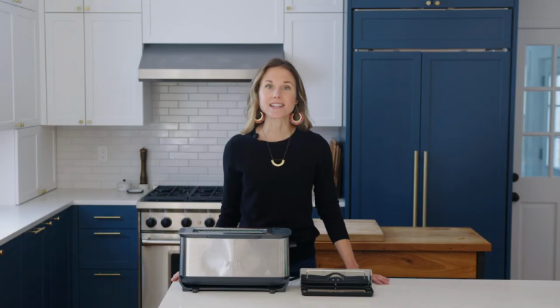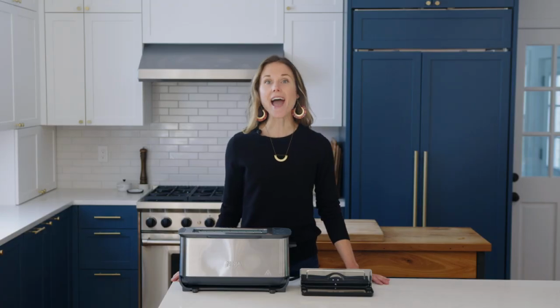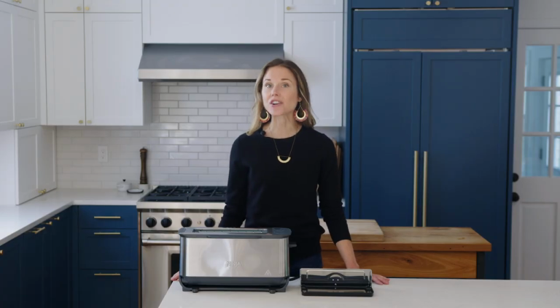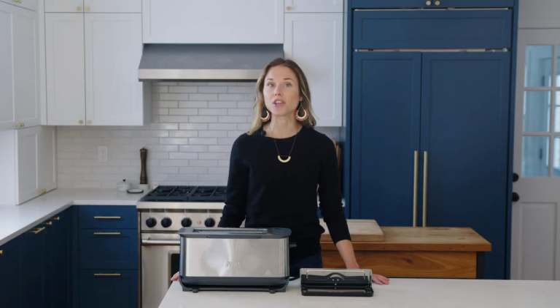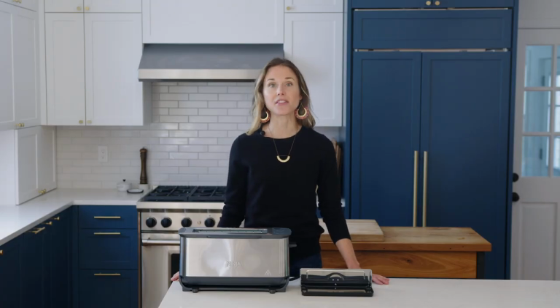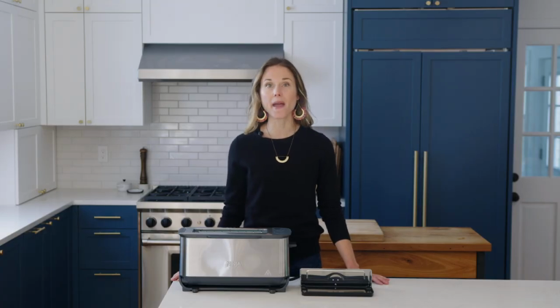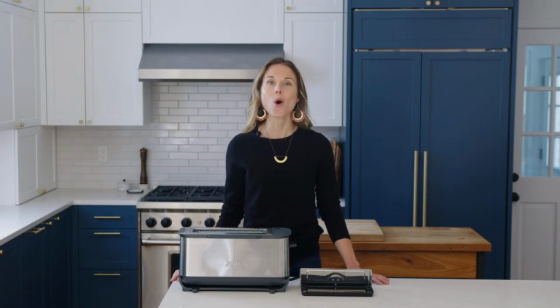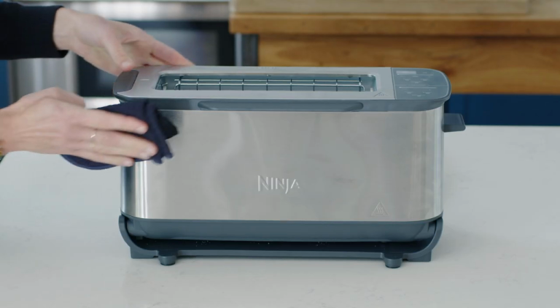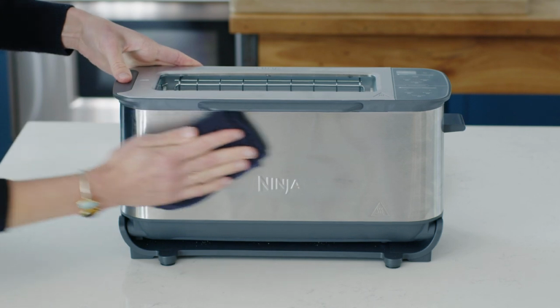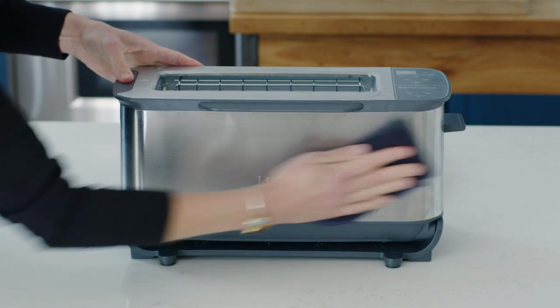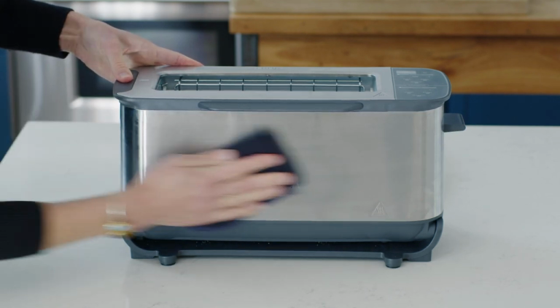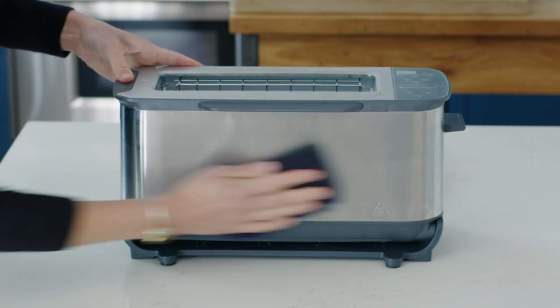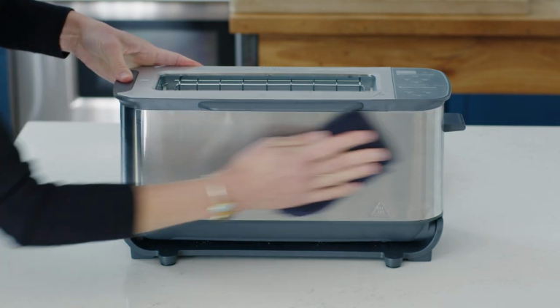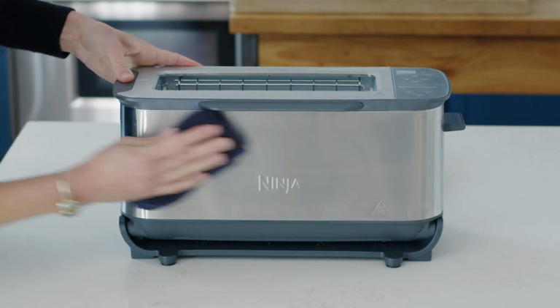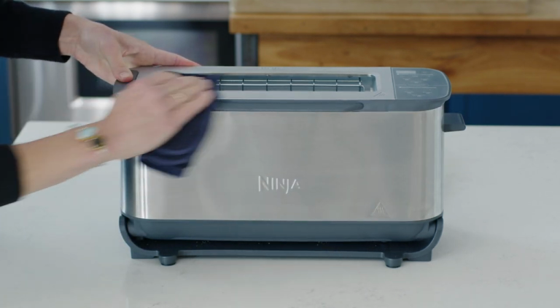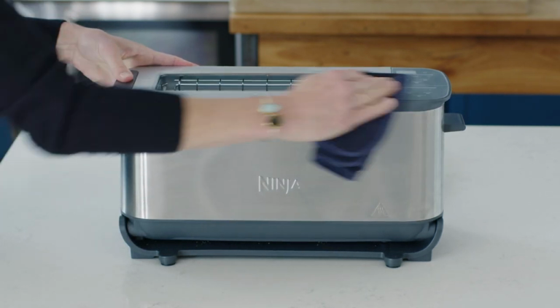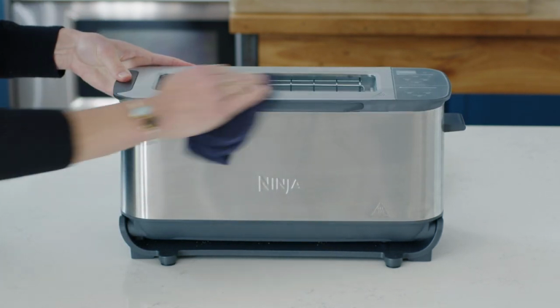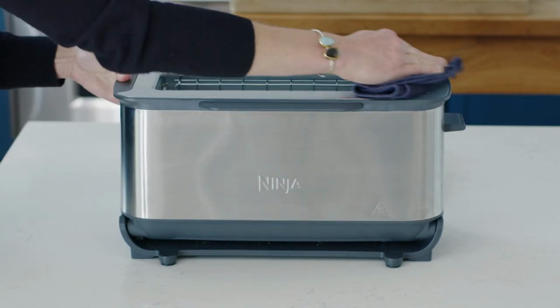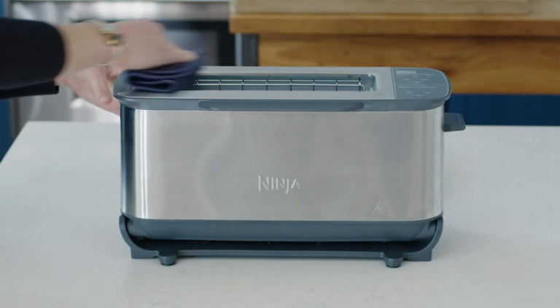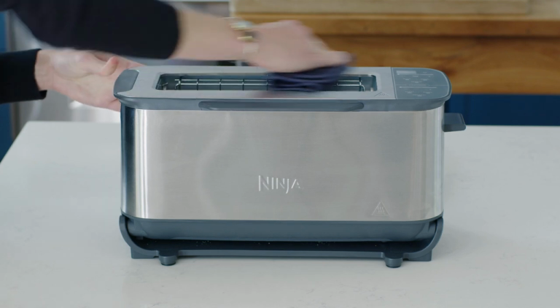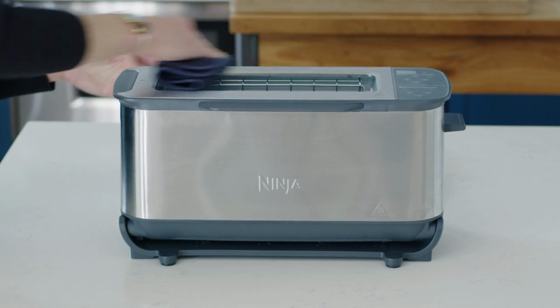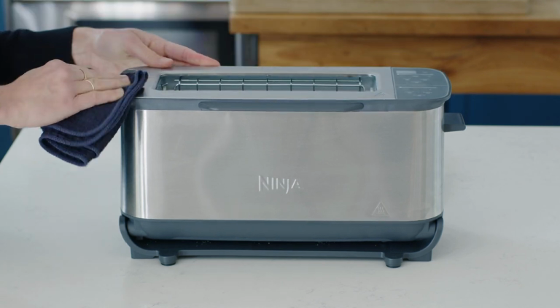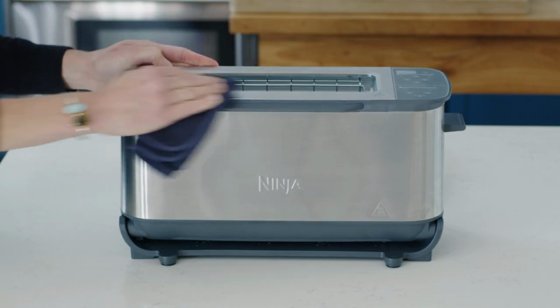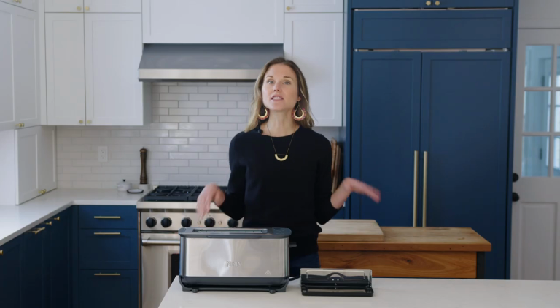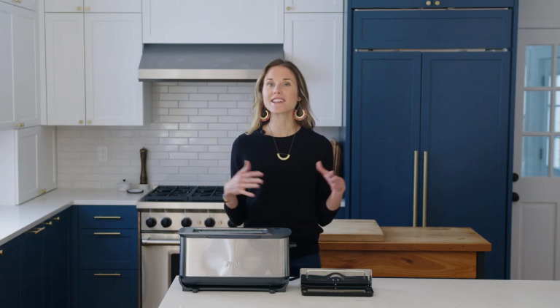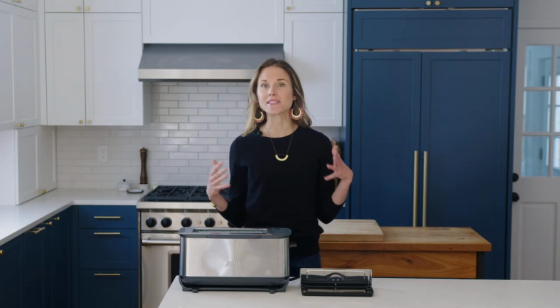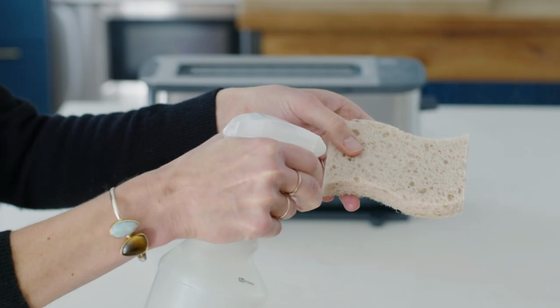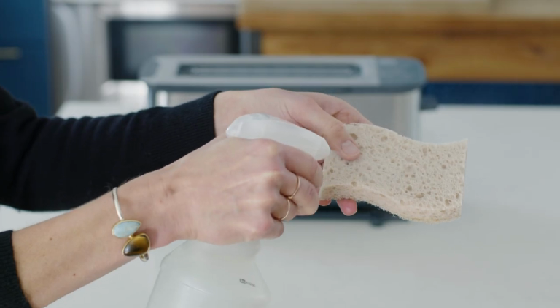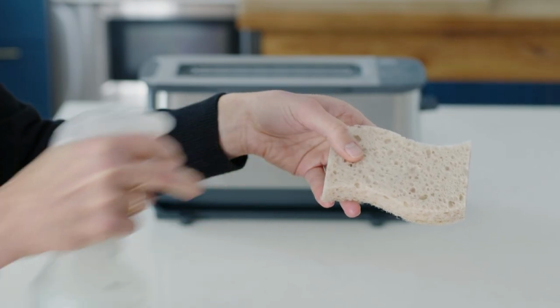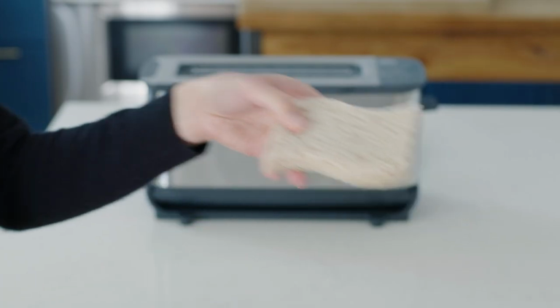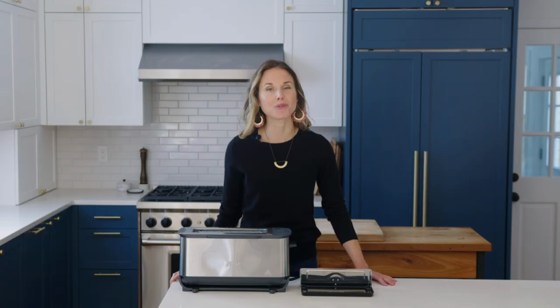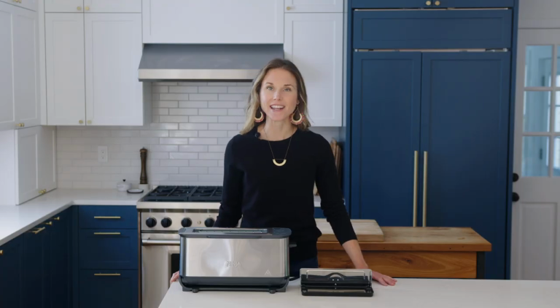To clean the exterior of the unit and the control panel, wipe them with a clean, damp cloth. A non-abrasive liquid cleaner or mild spray solution can also be used. Just apply the cleanser to a sponge, not the toaster surface, before cleaning.